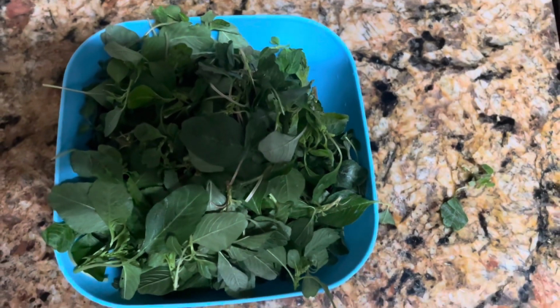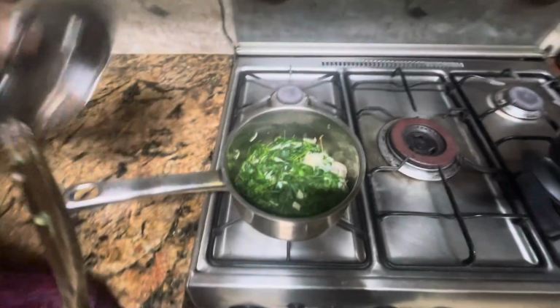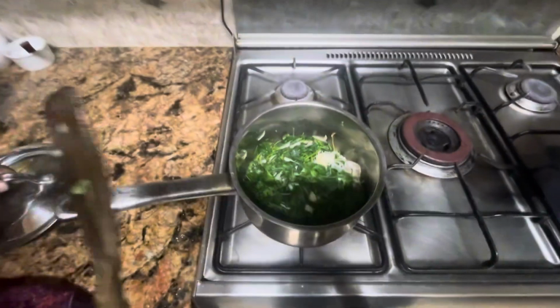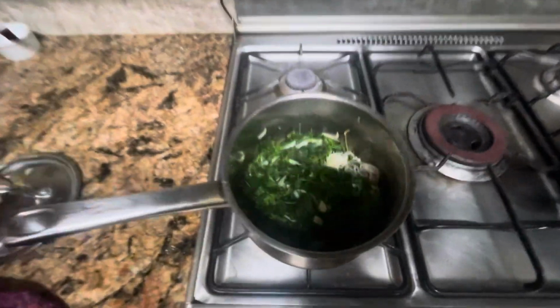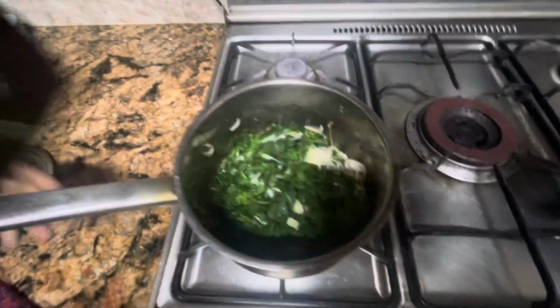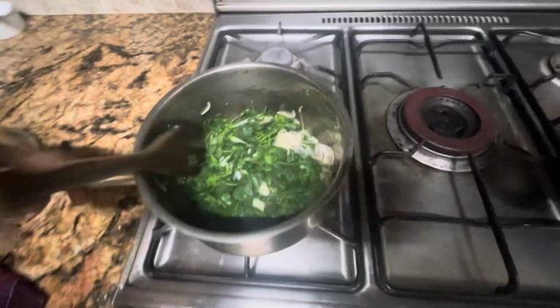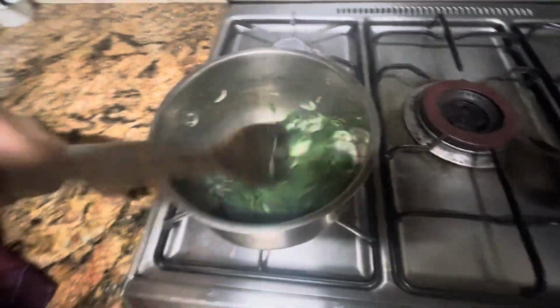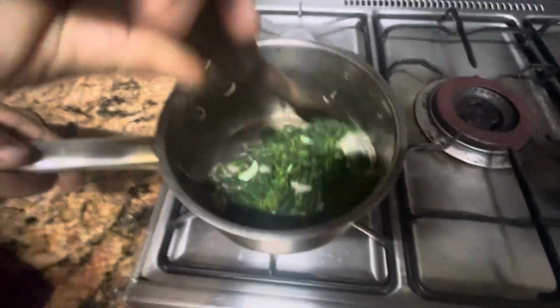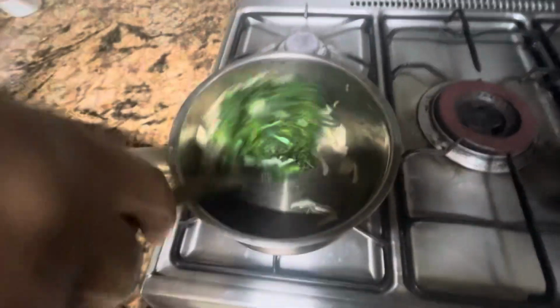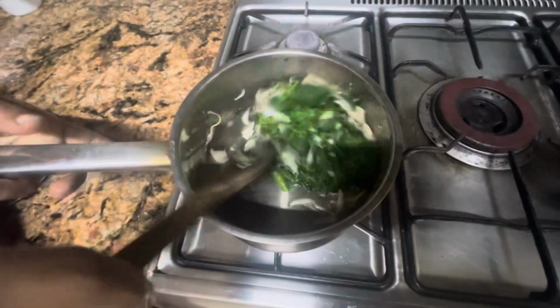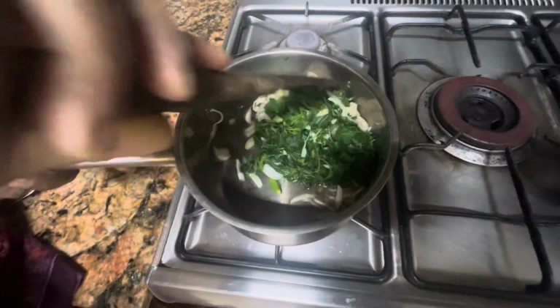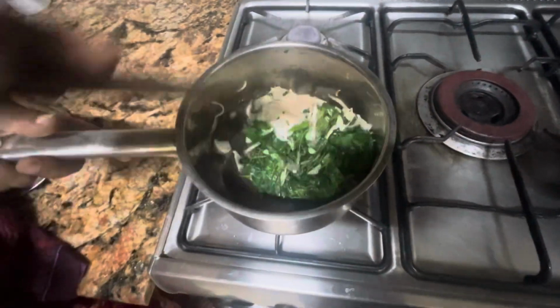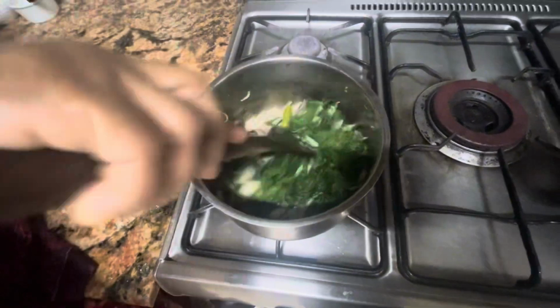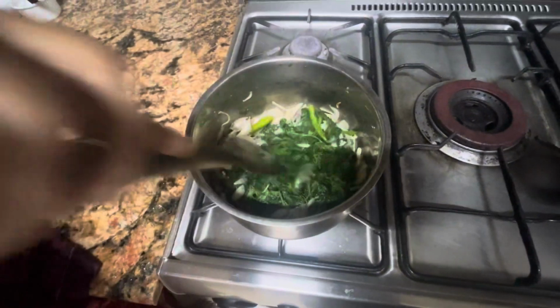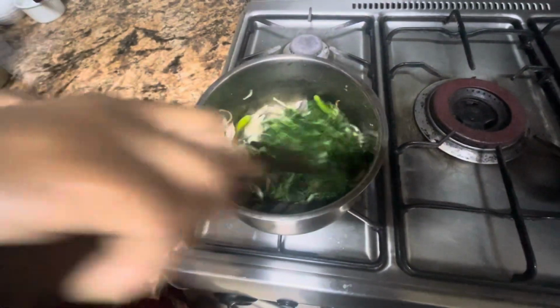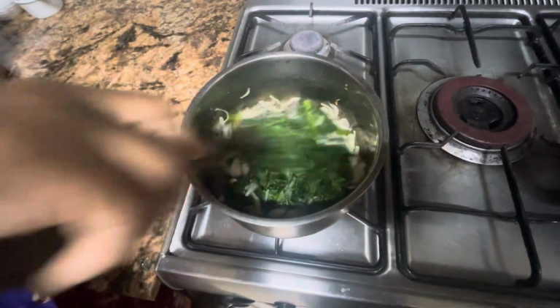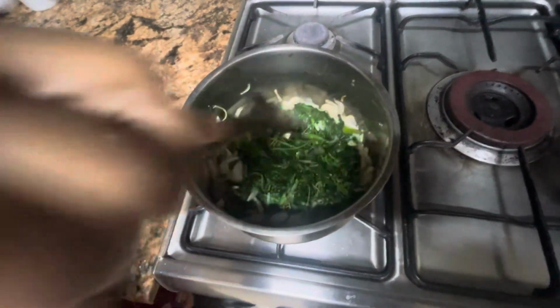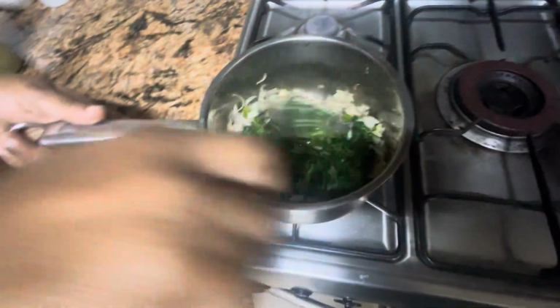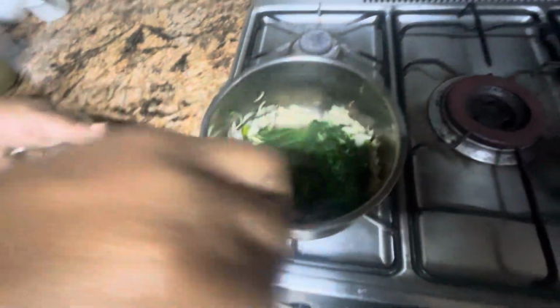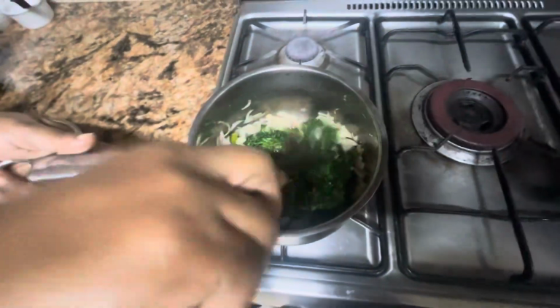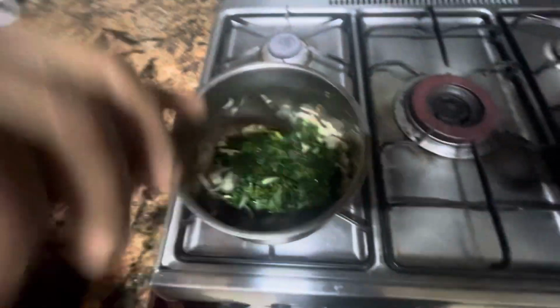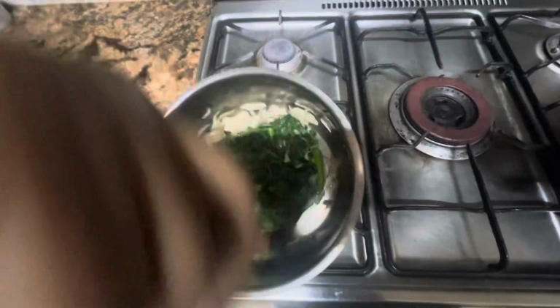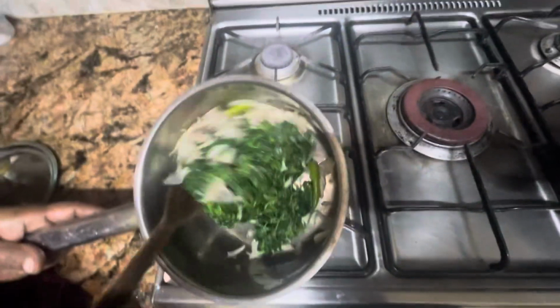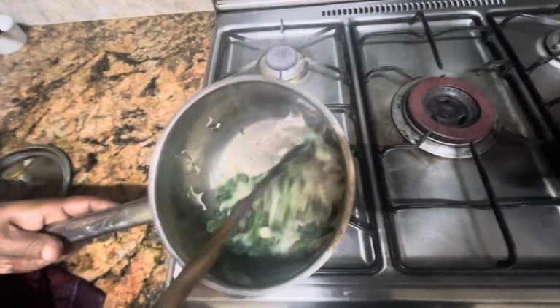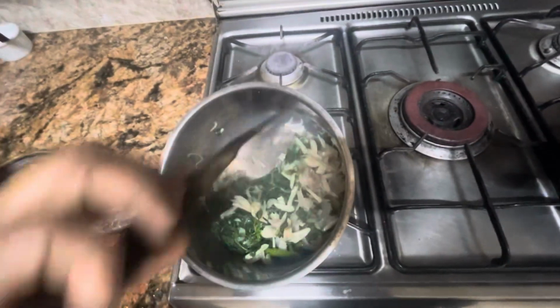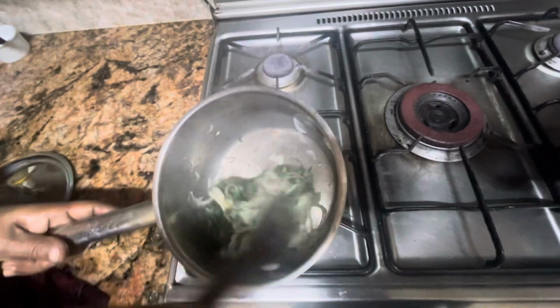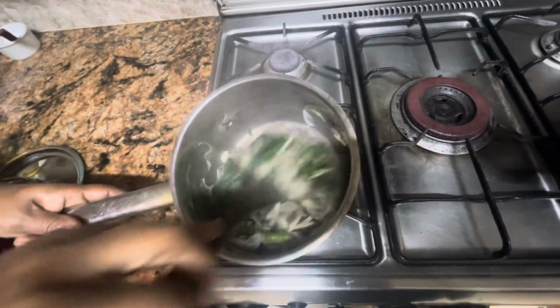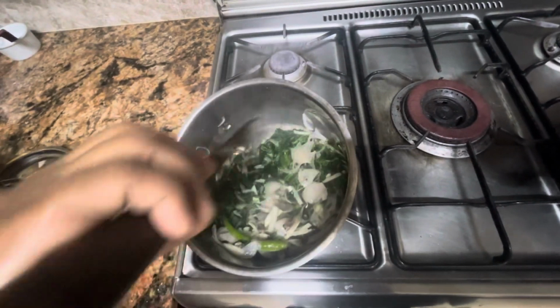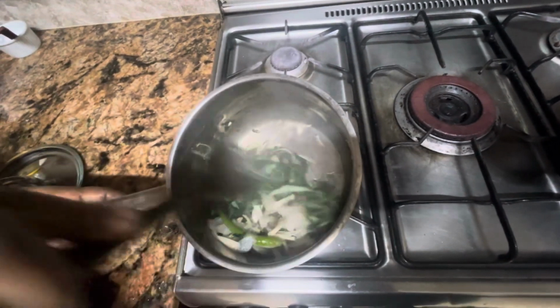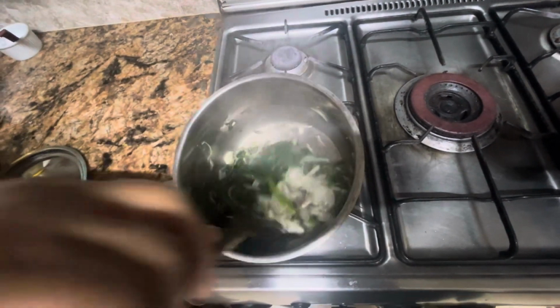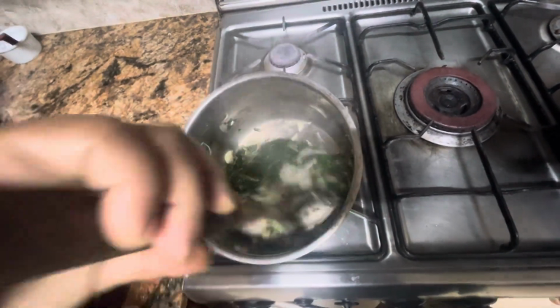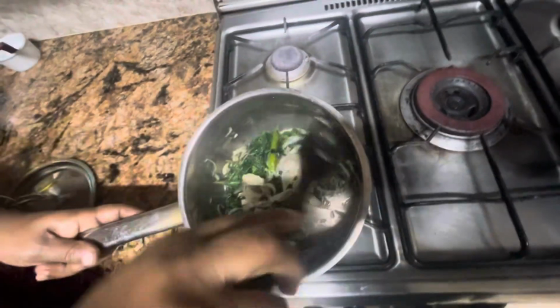This is a pot. It's 10 minutes. It's a little bit more water and a little bit less. The pot is very hot. I'm talking about the pot. How is the pot?